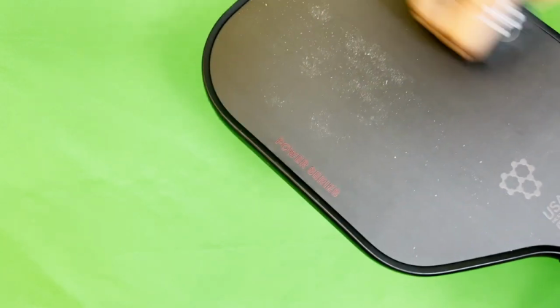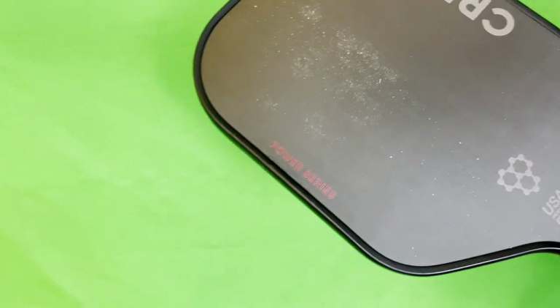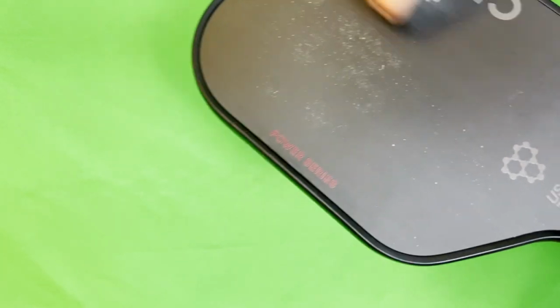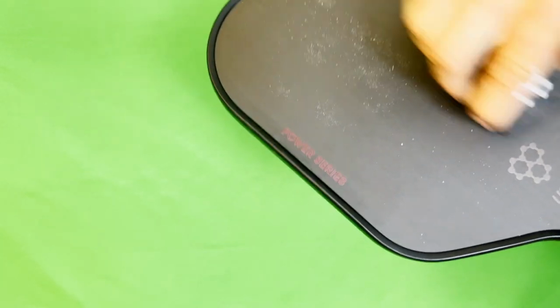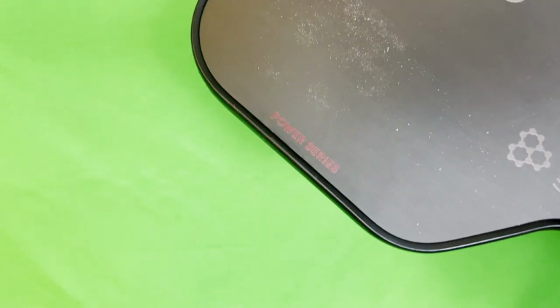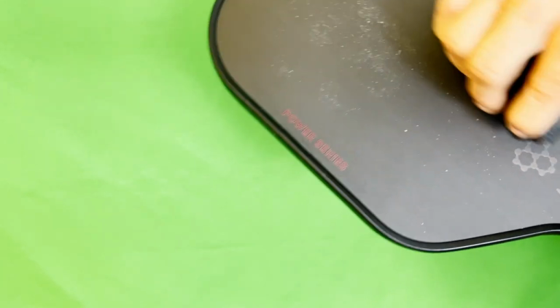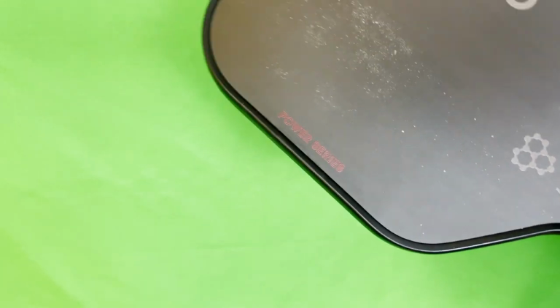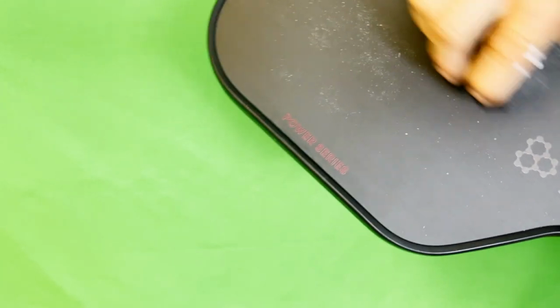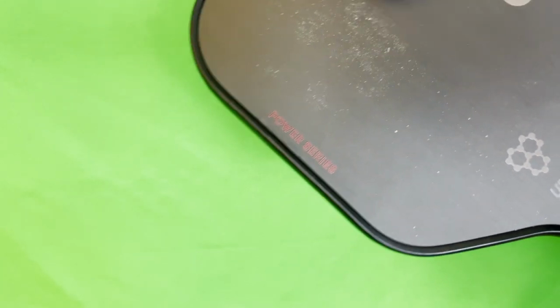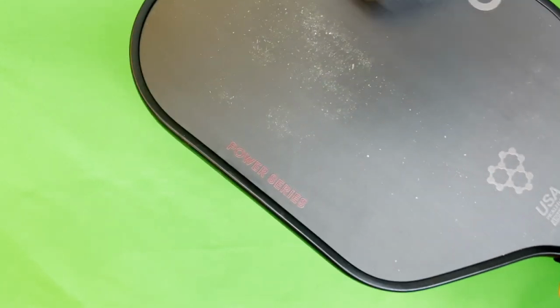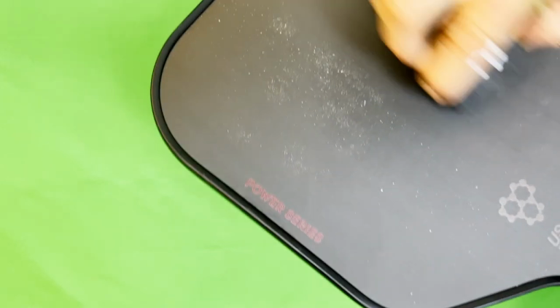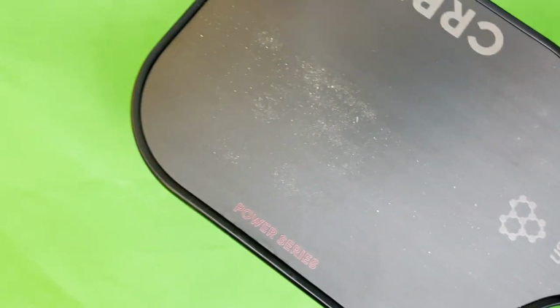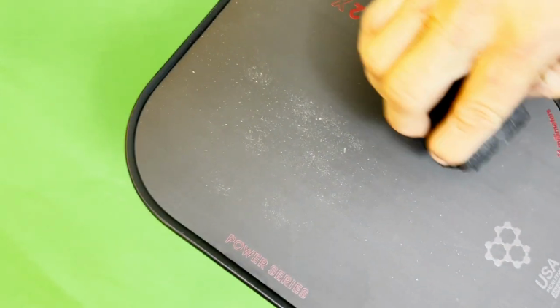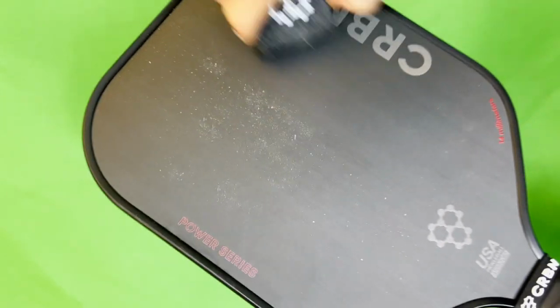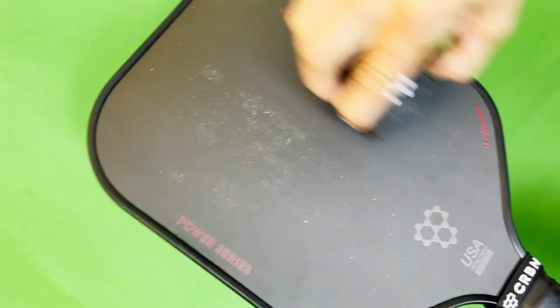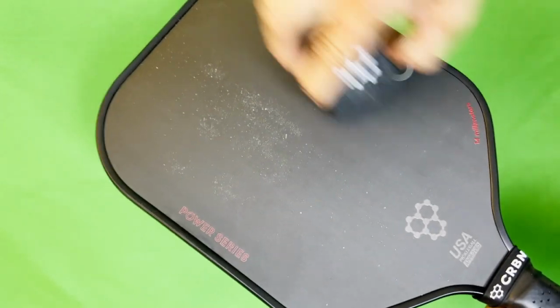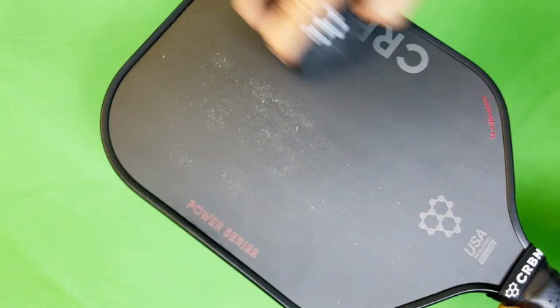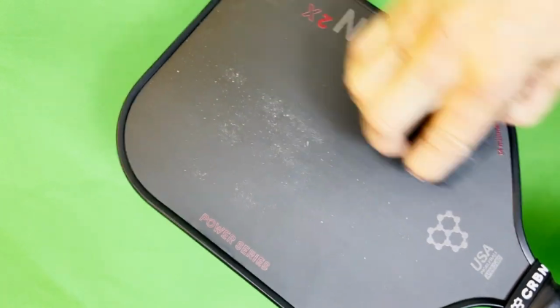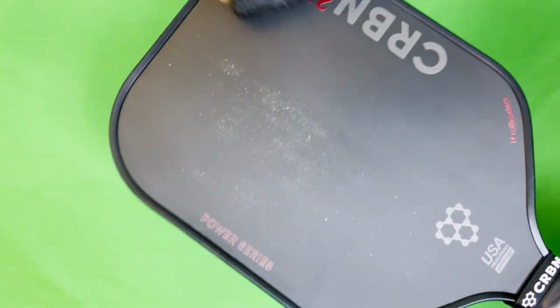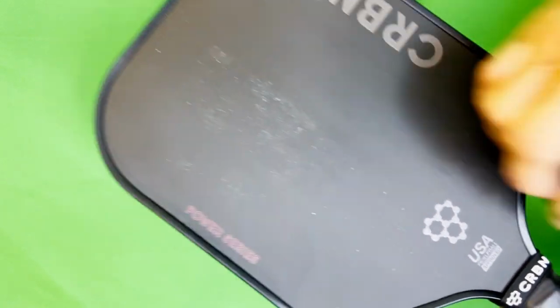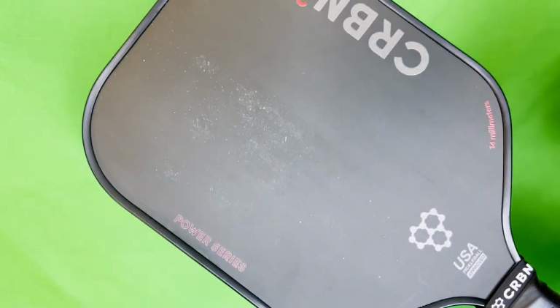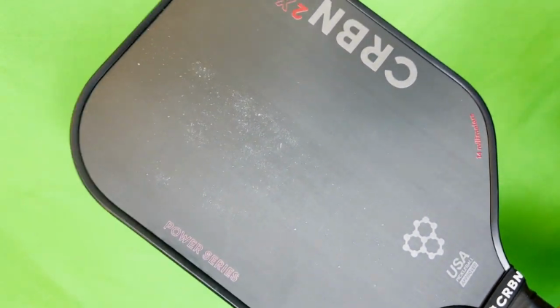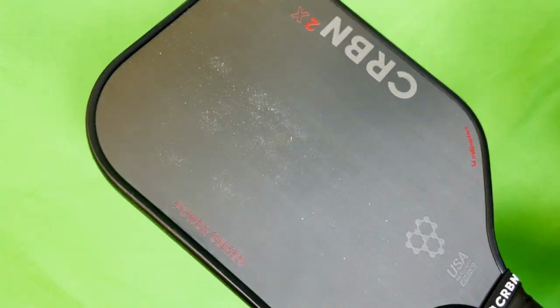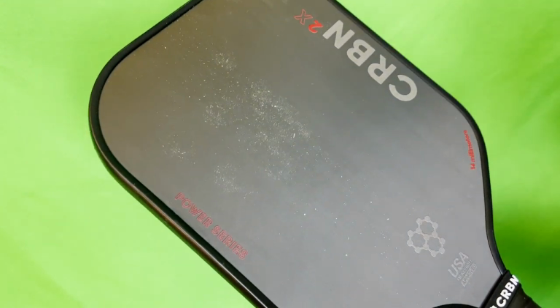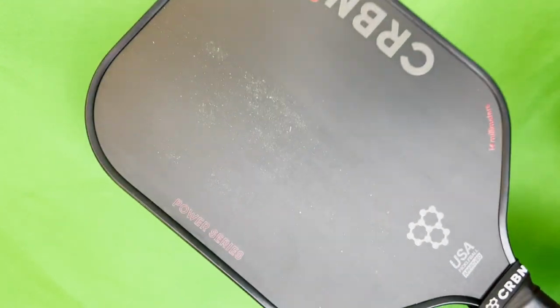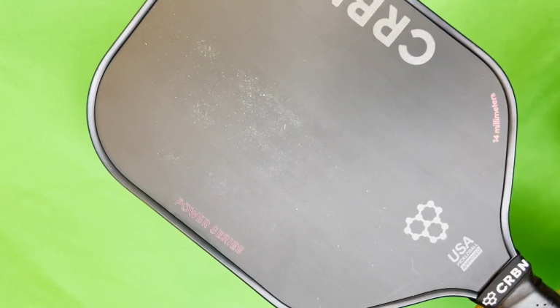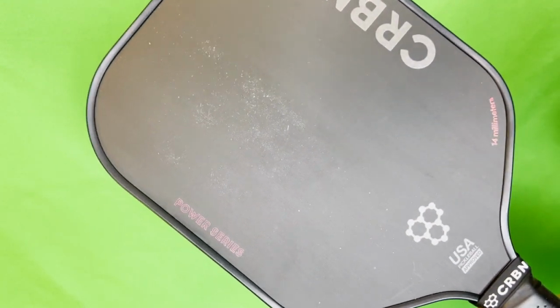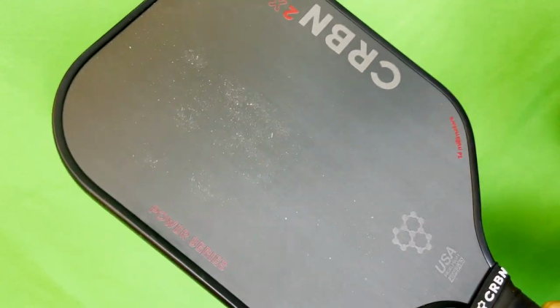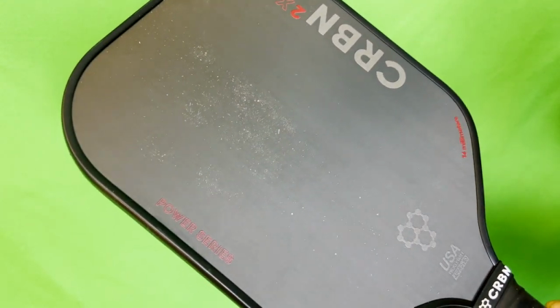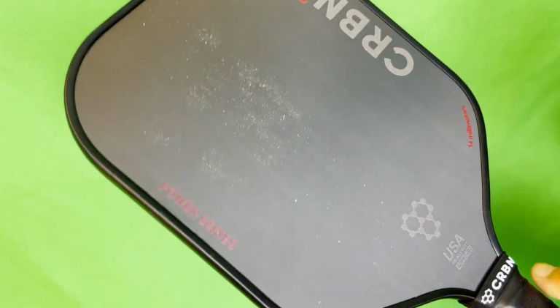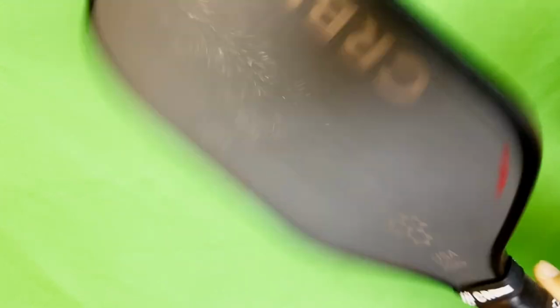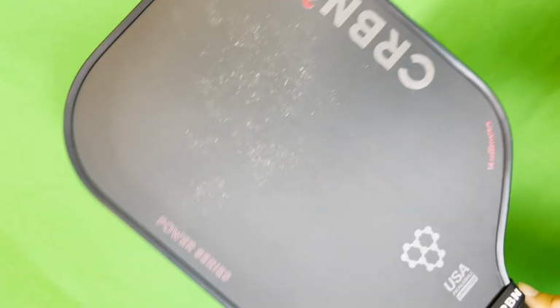I'm just going to do half of each side of this paddle so we can see. Wow, that actually does work.